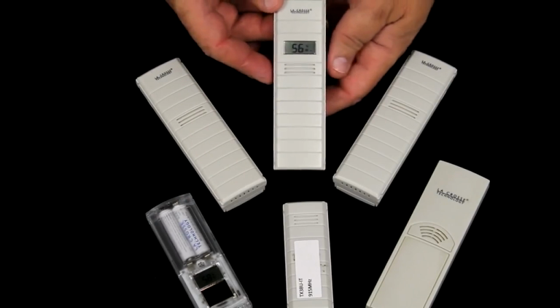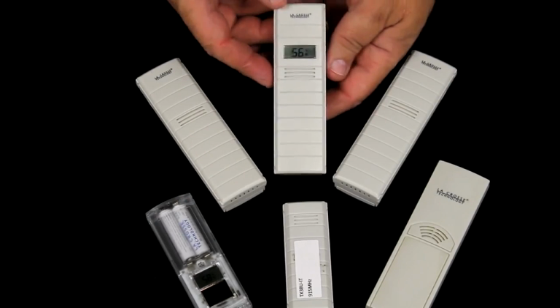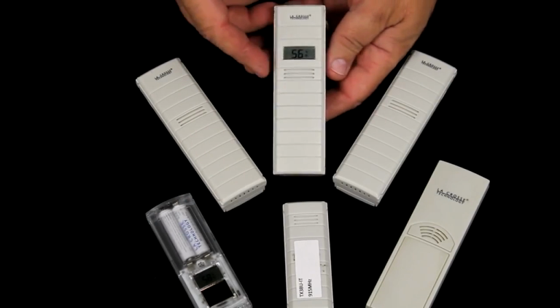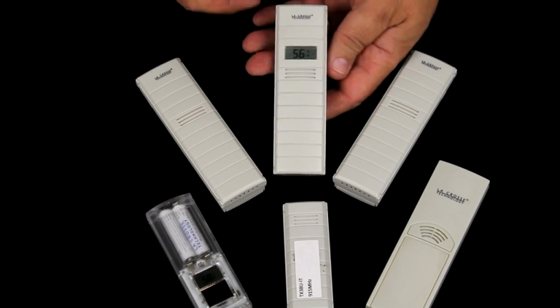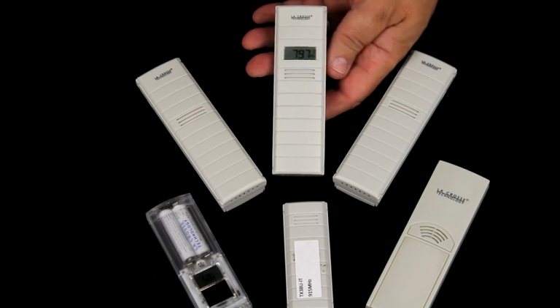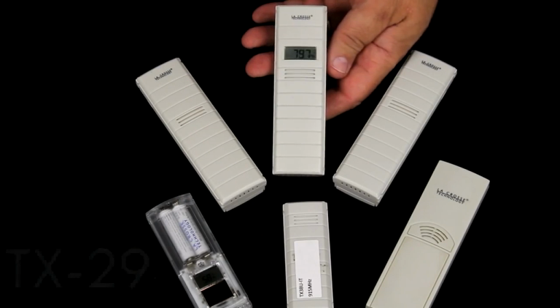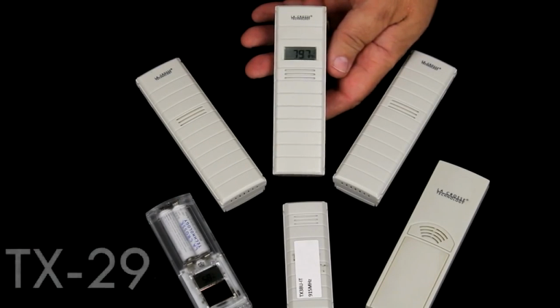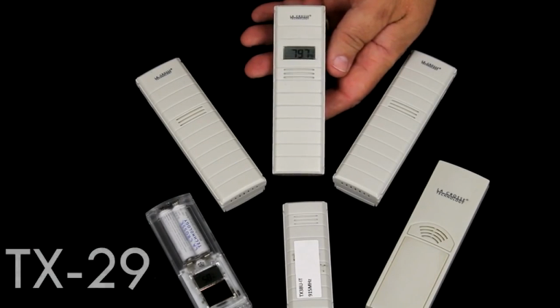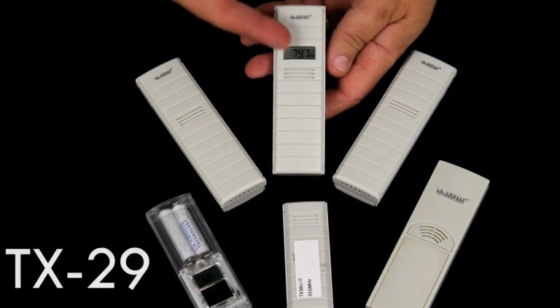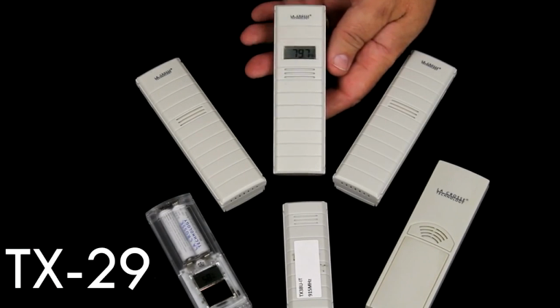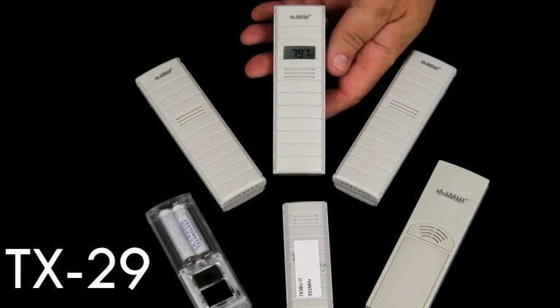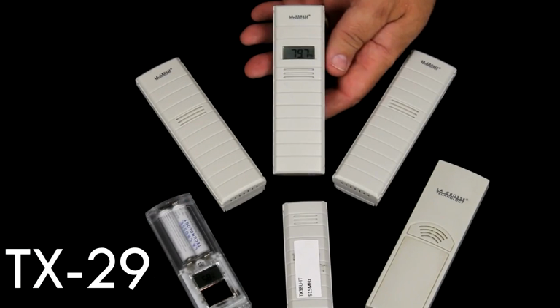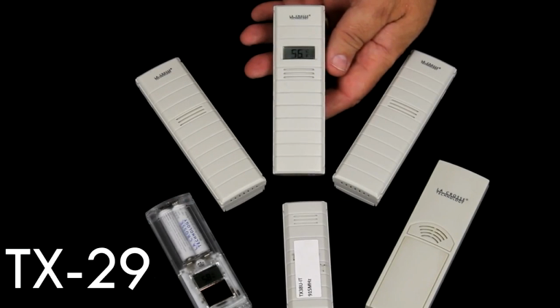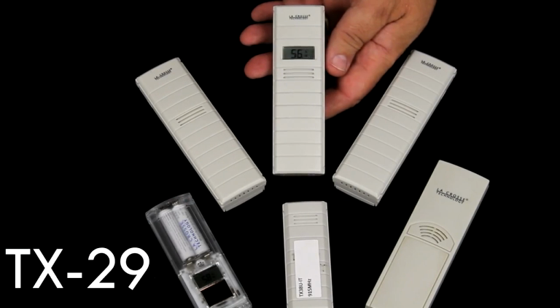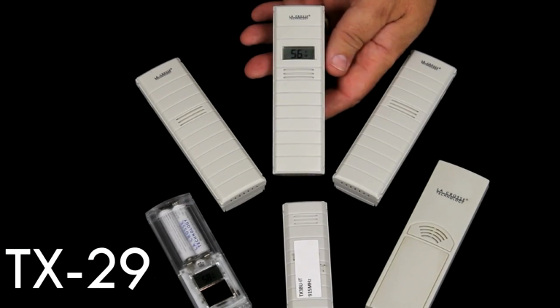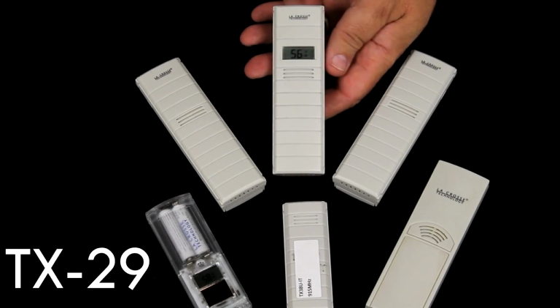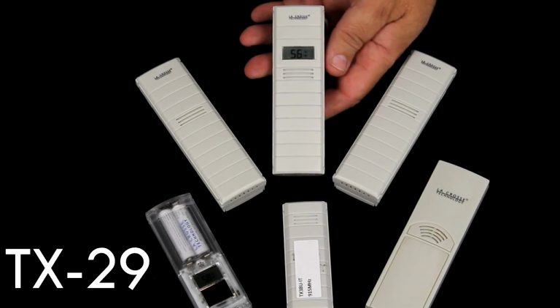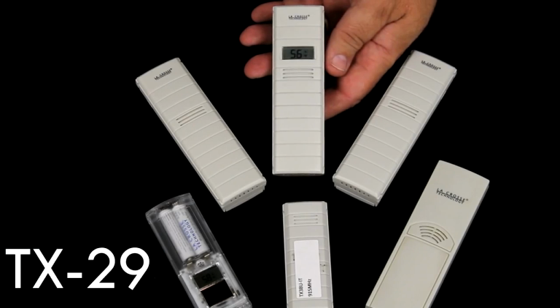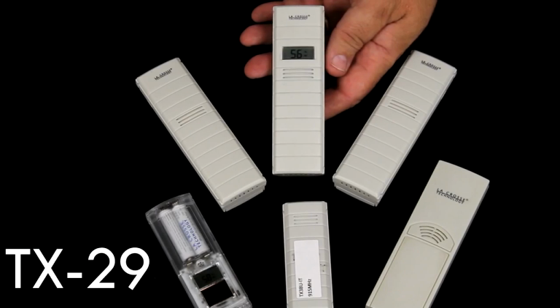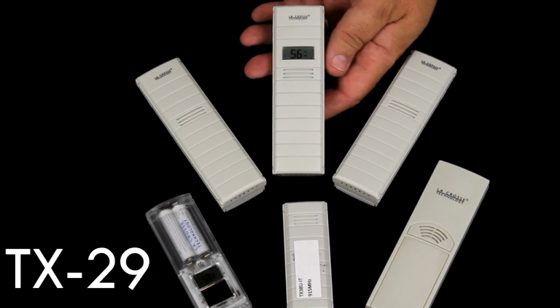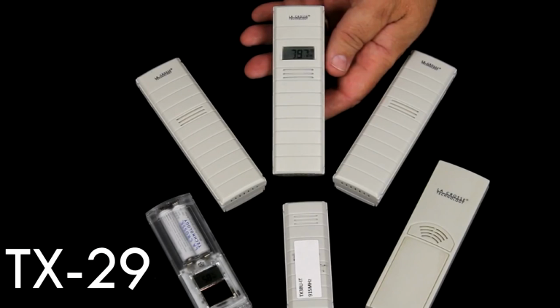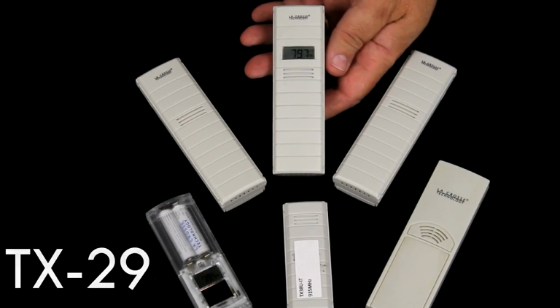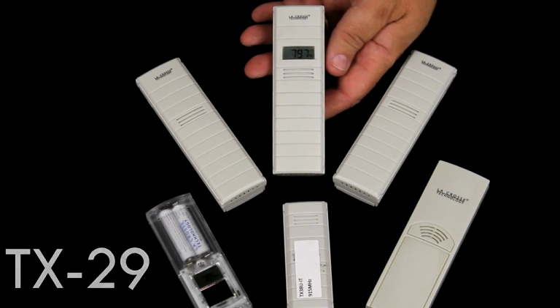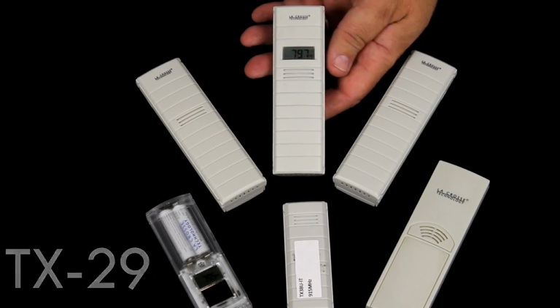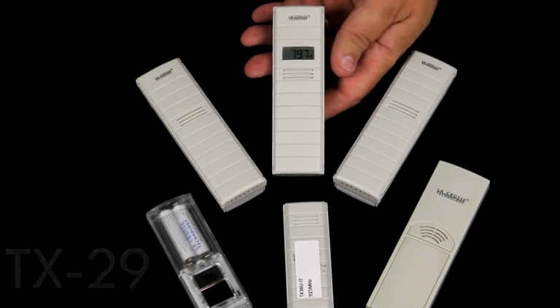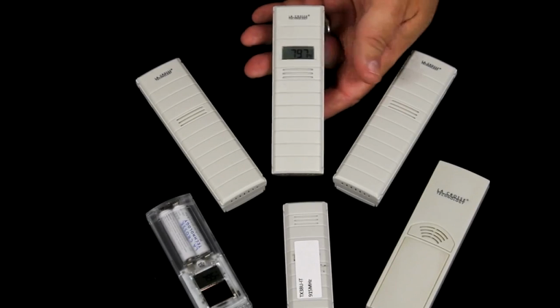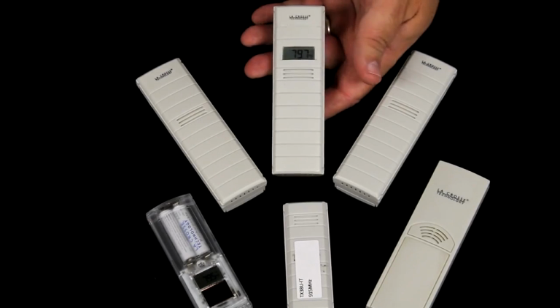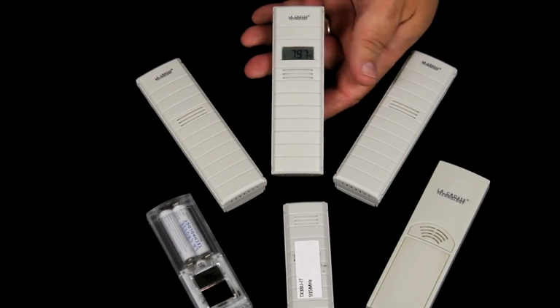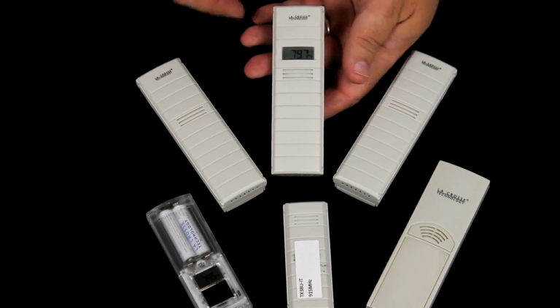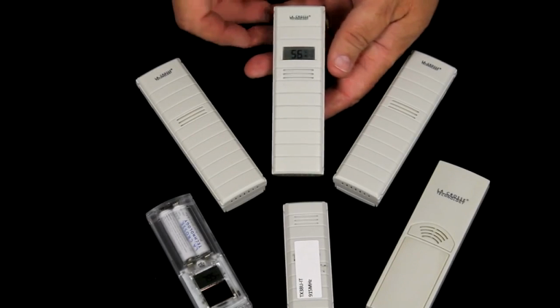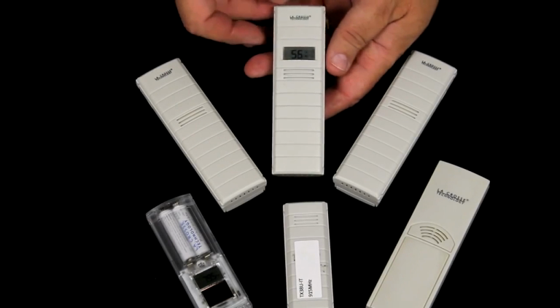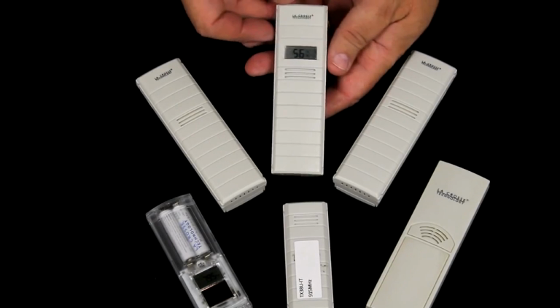The TX29UDTH is similar in that it does have a display with the outdoor temperature and humidity. This is a battery operated sensor.